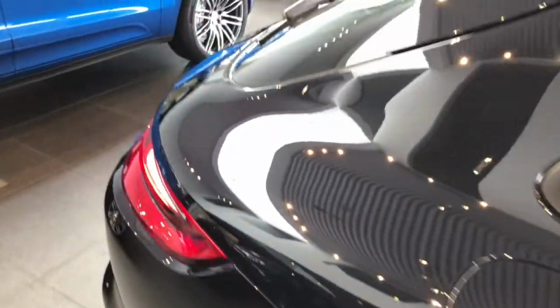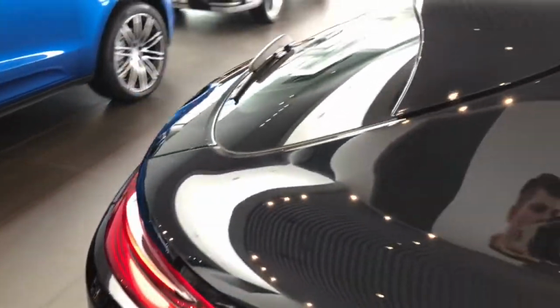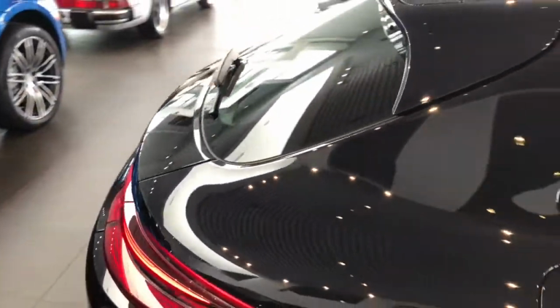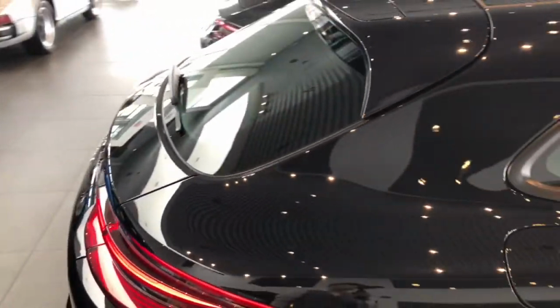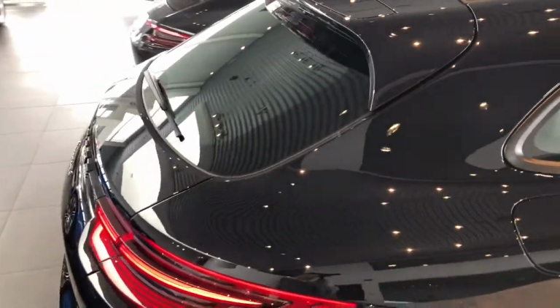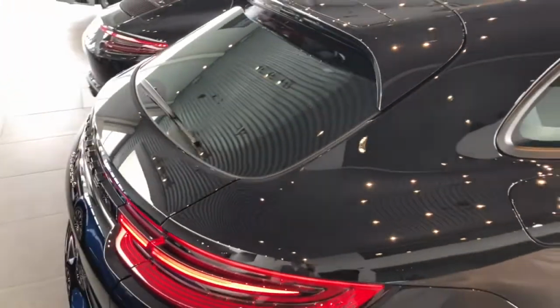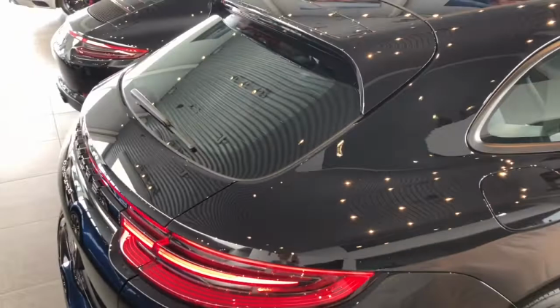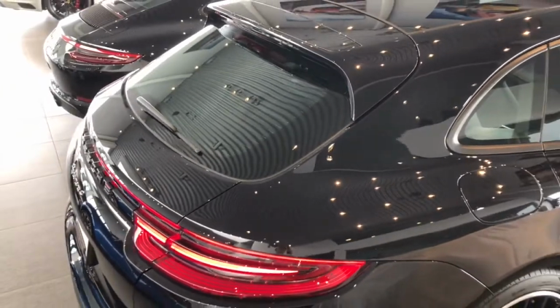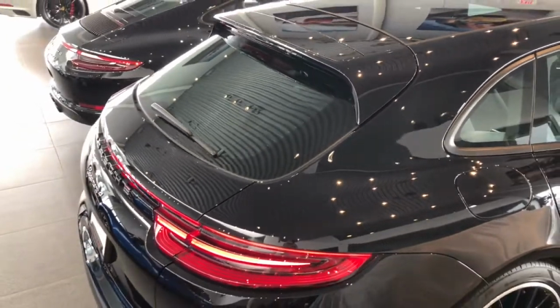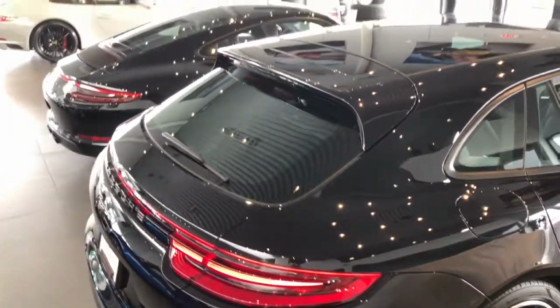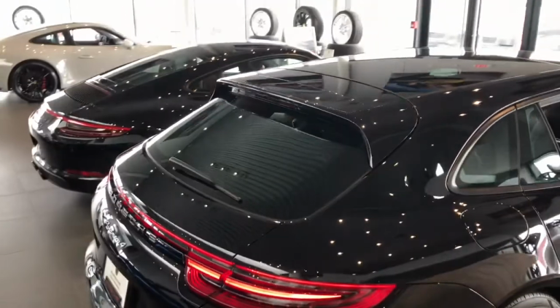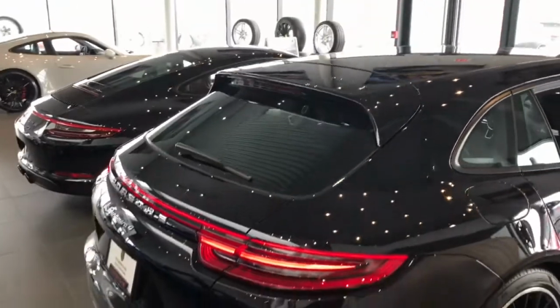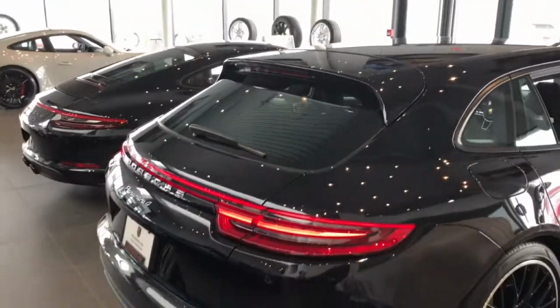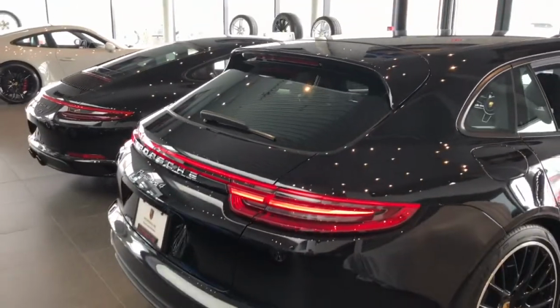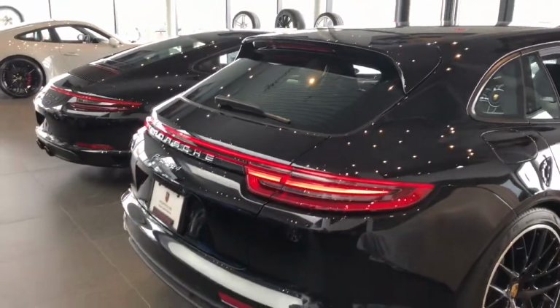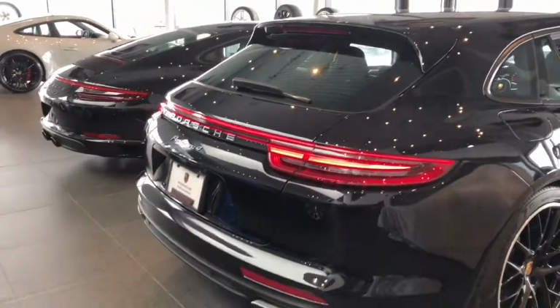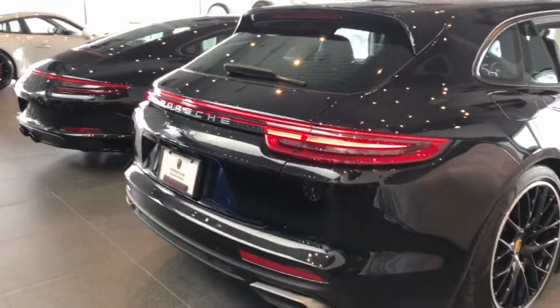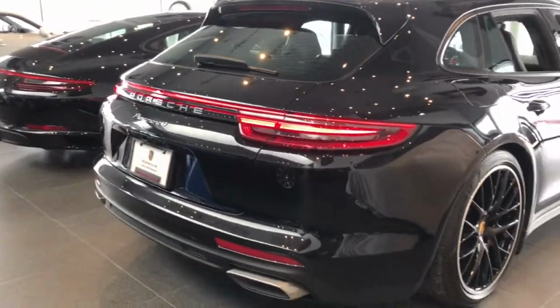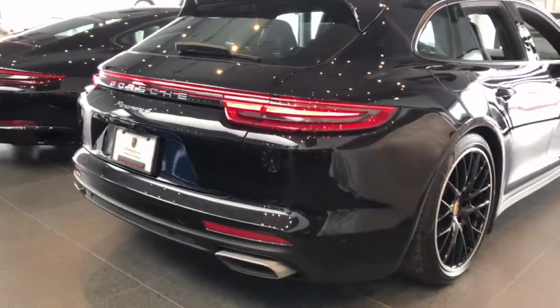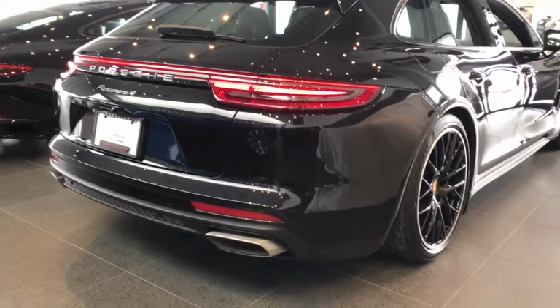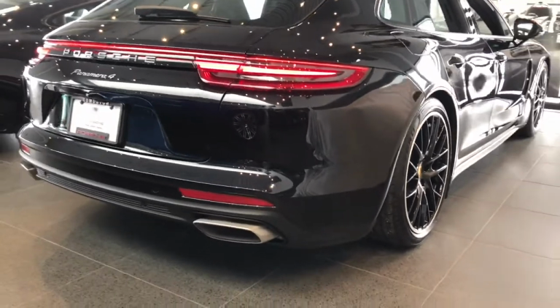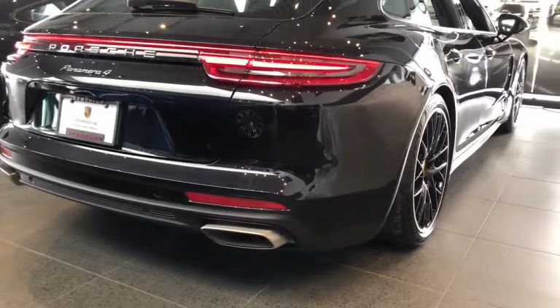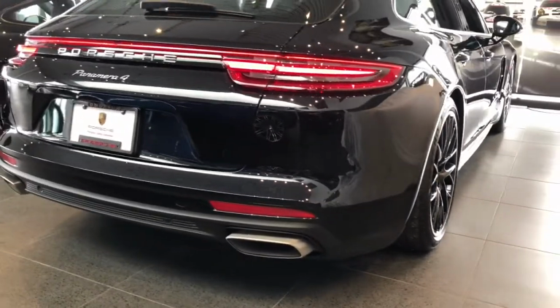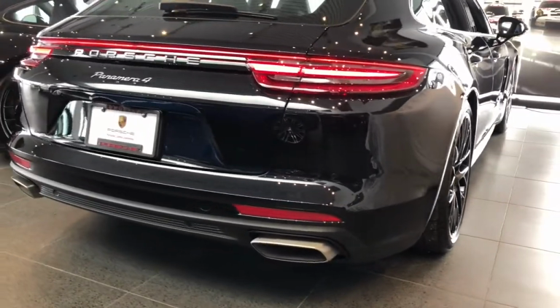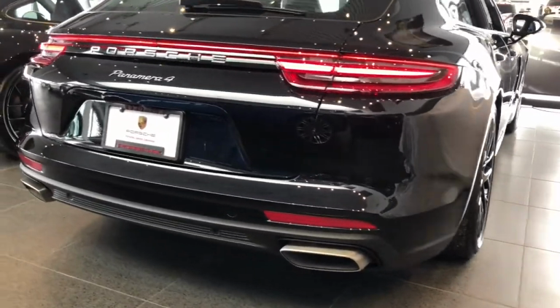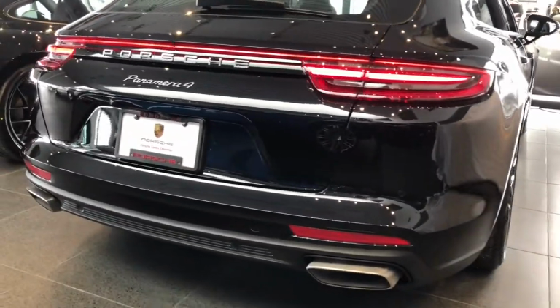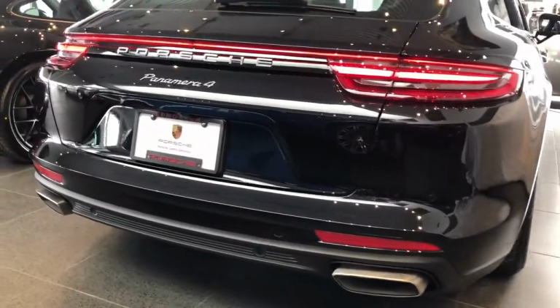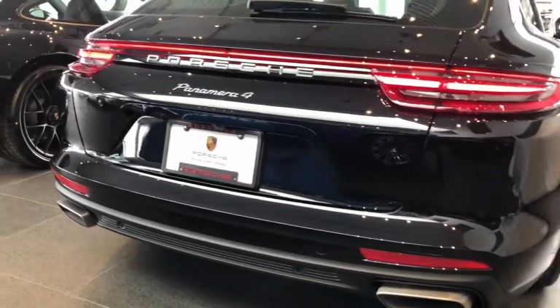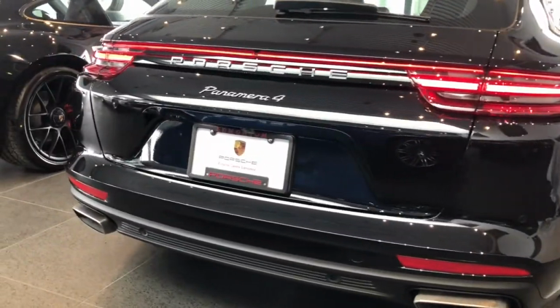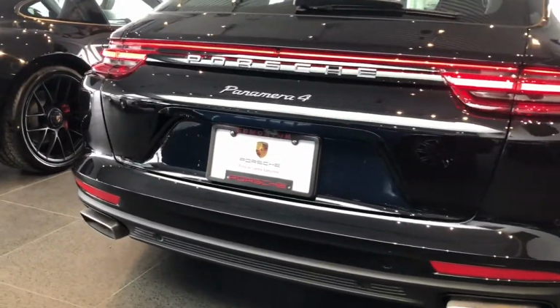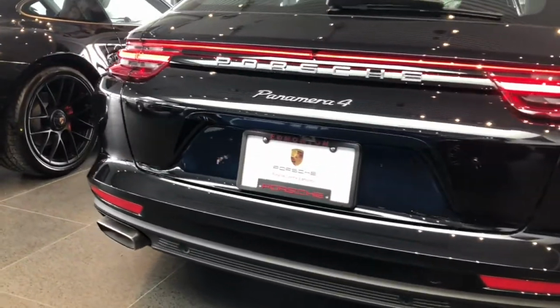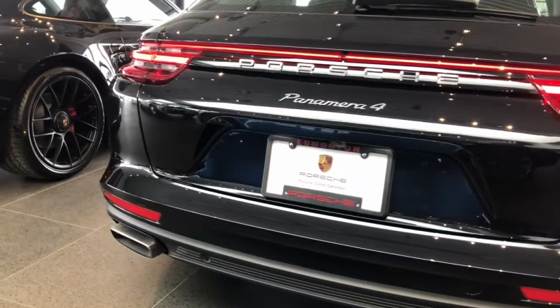Moving on to the back is where the Sport Turismo's magic happens. You have a rear wing on the top that automatically deploys. My favorite part of all Panameras is that LED strip going across the entire rear of the back.